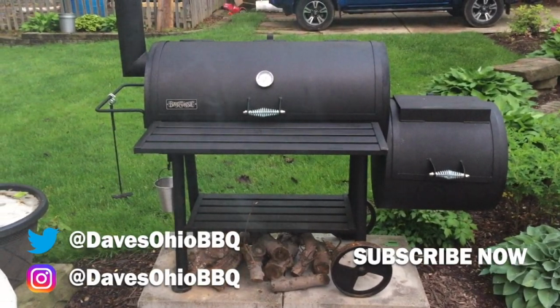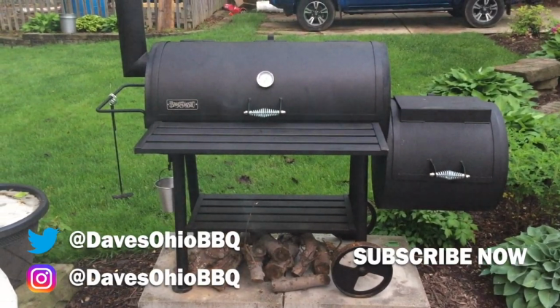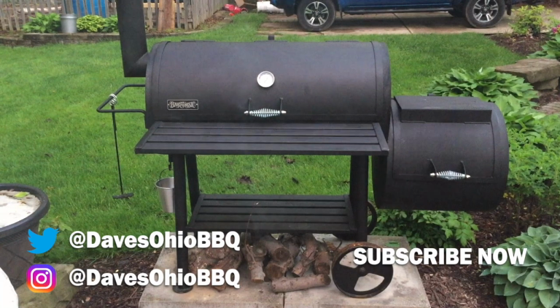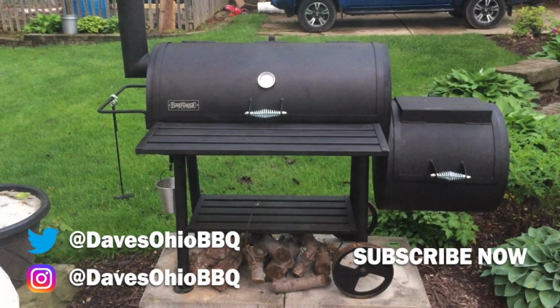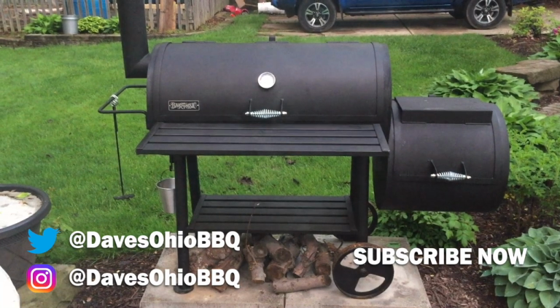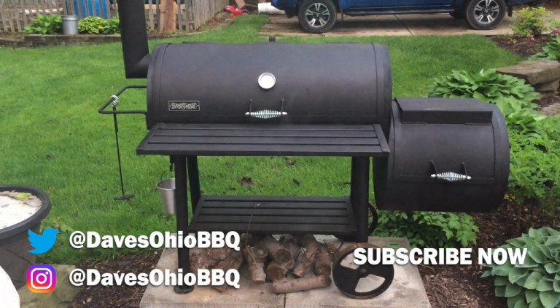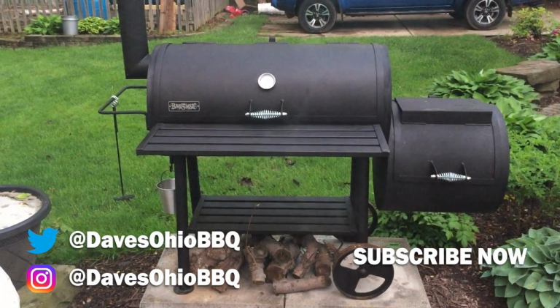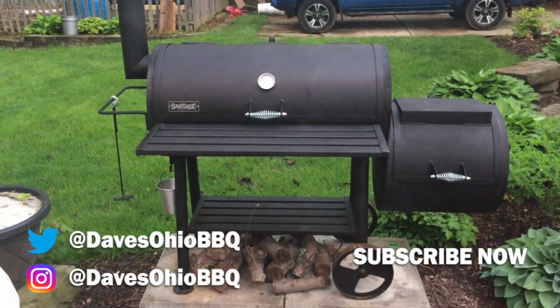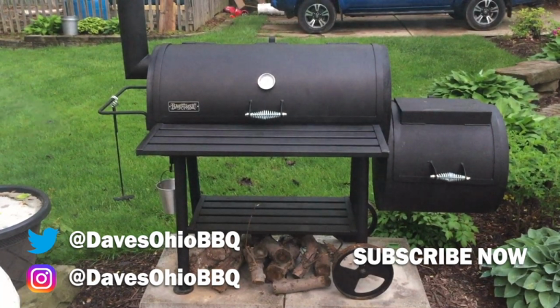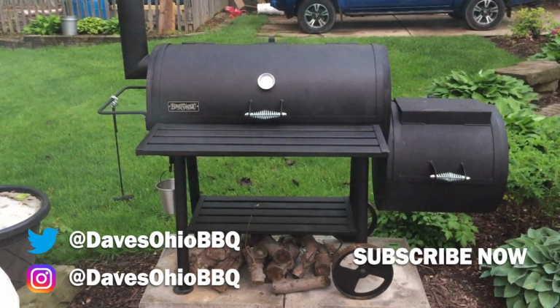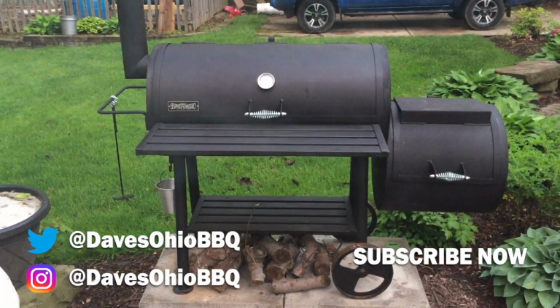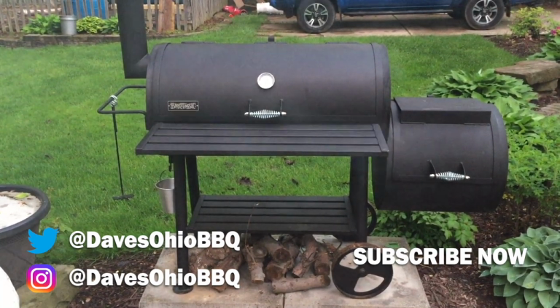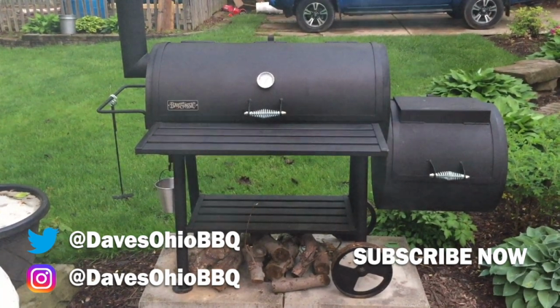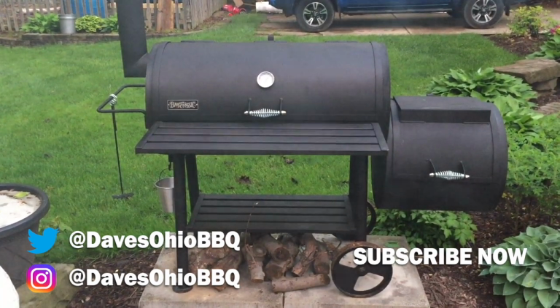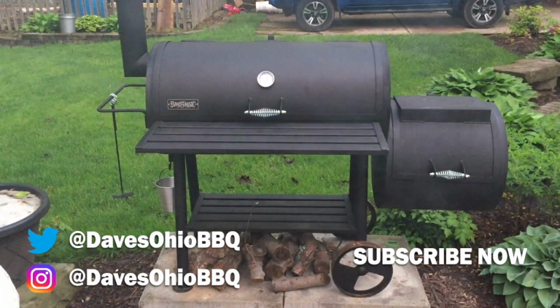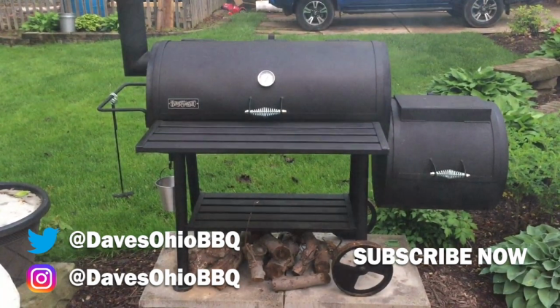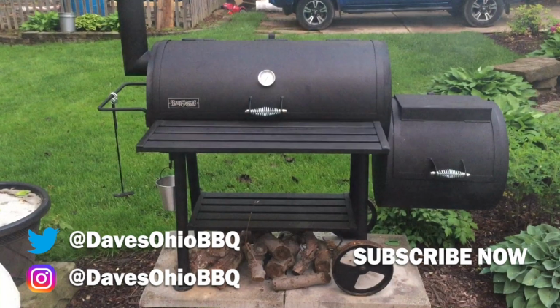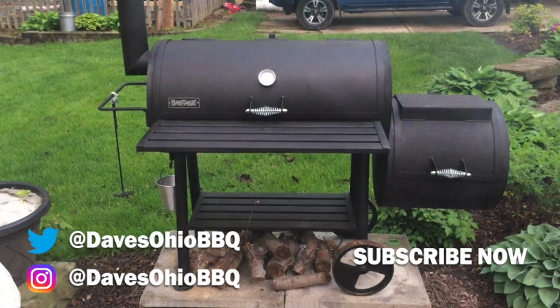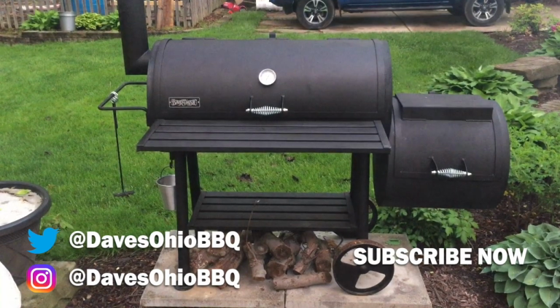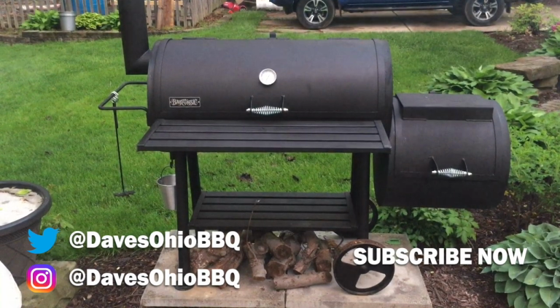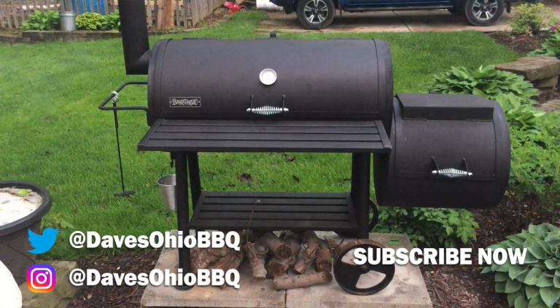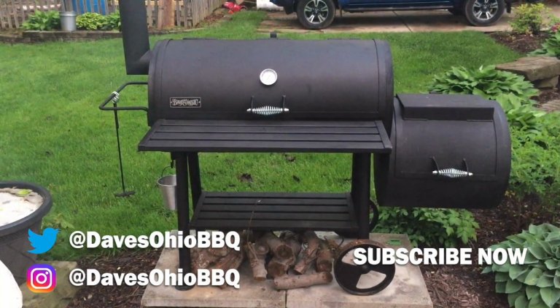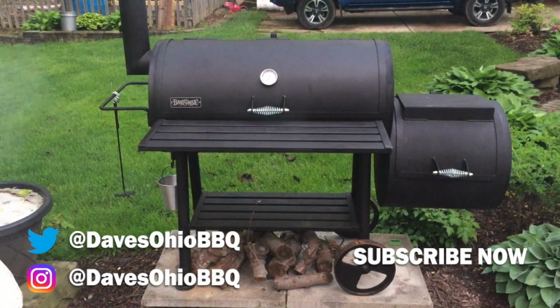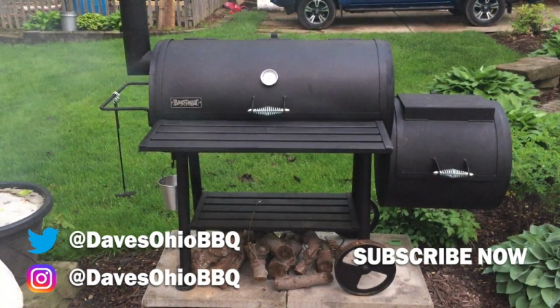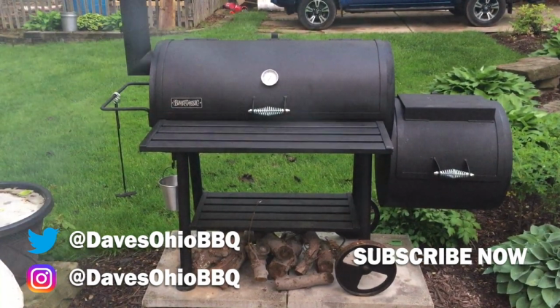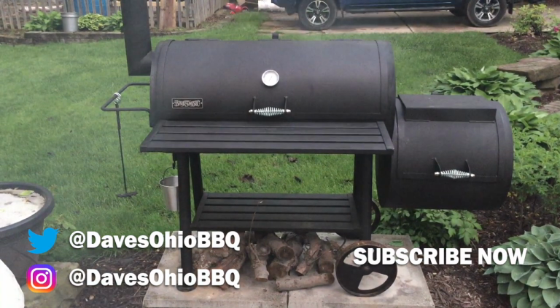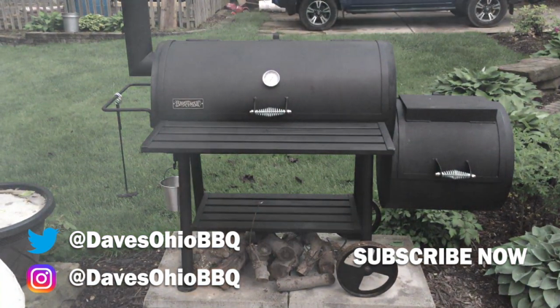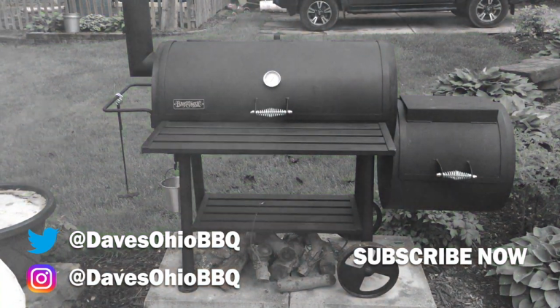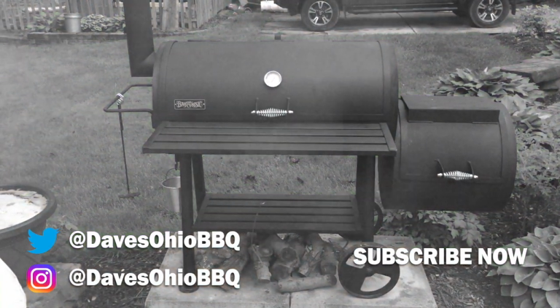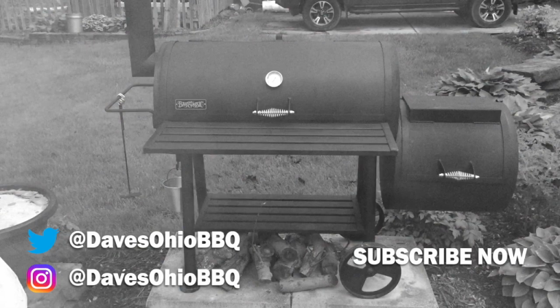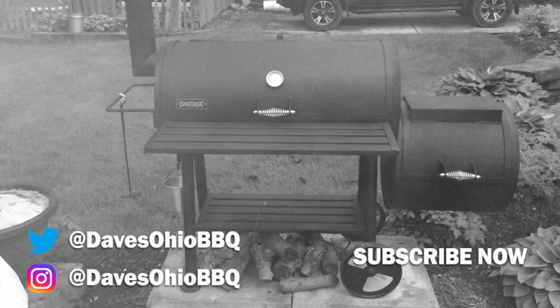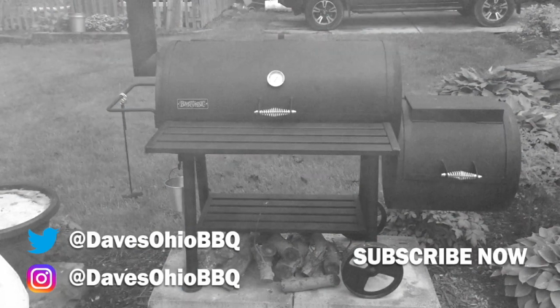Remember to subscribe to my channel — I'm going to be trying to get a new video up every week. Follow me on social media, Twitter and Instagram at Dave's Ohio BBQ. I'll see you soon, thanks for watching.